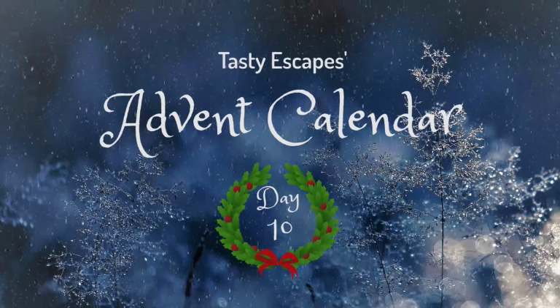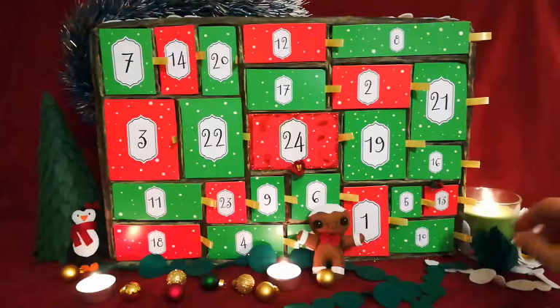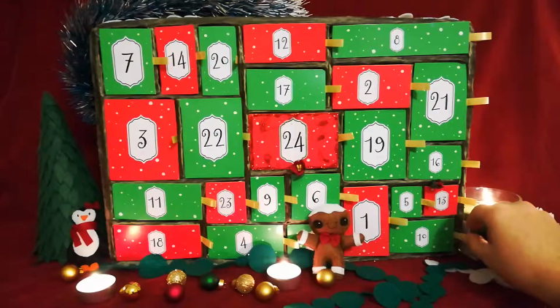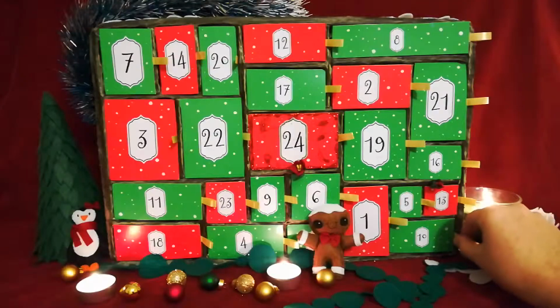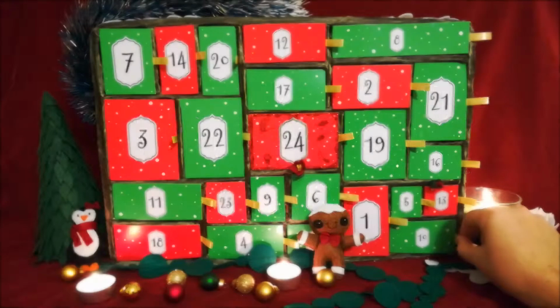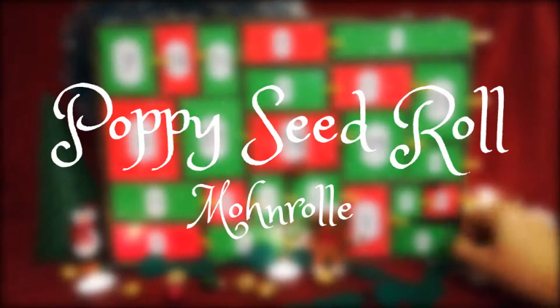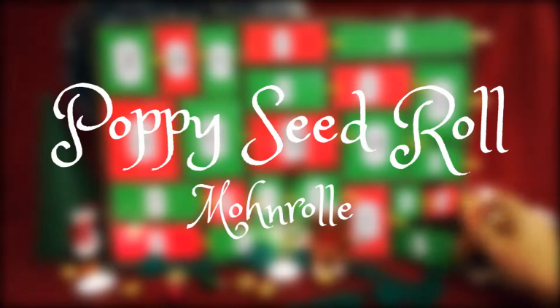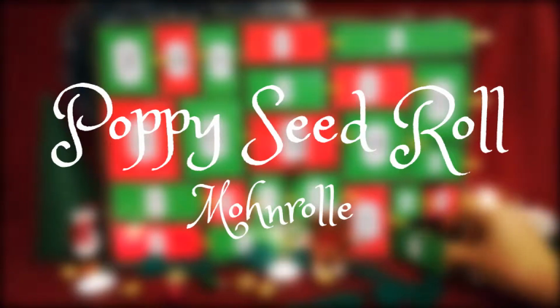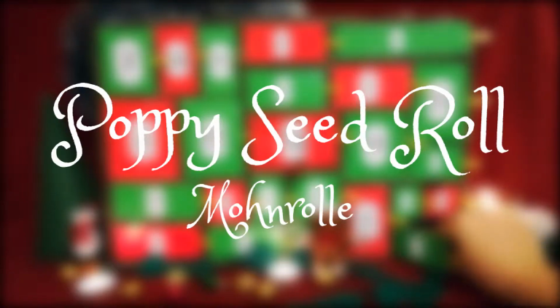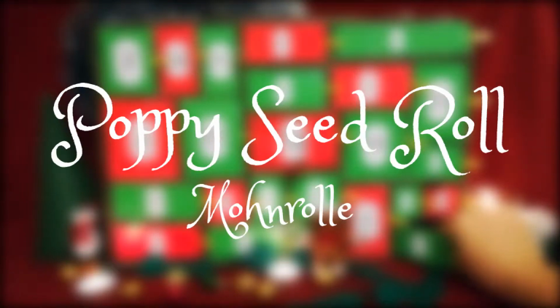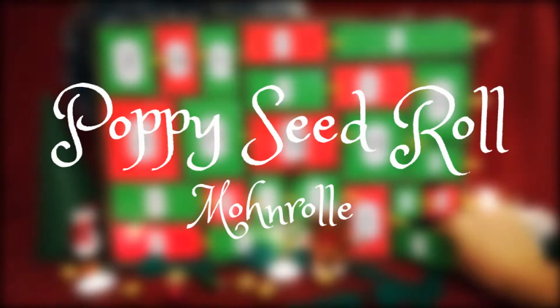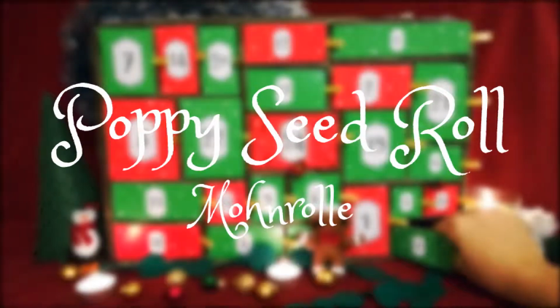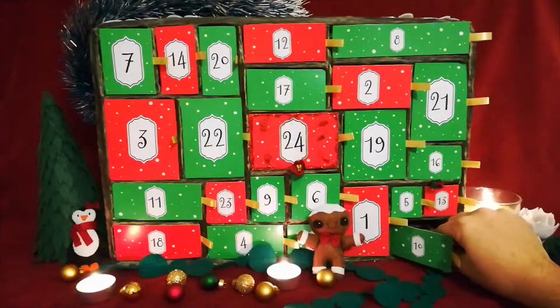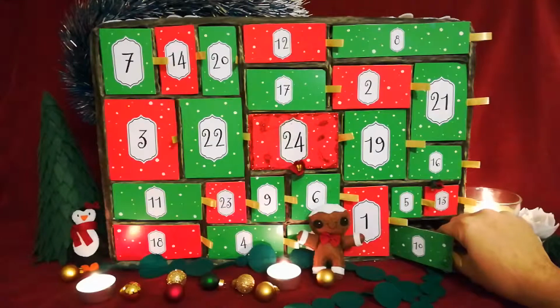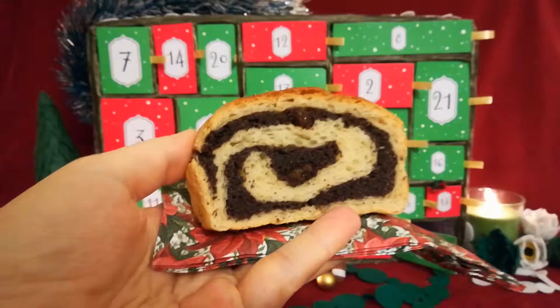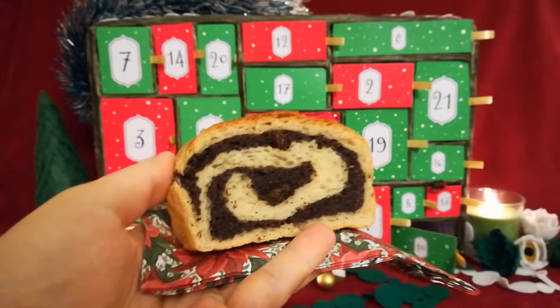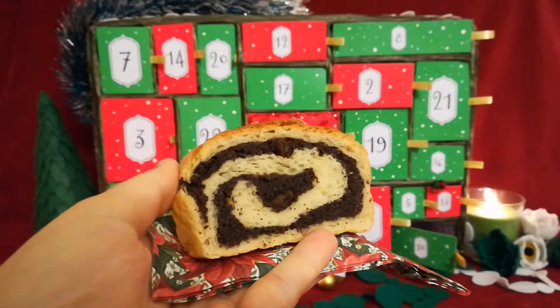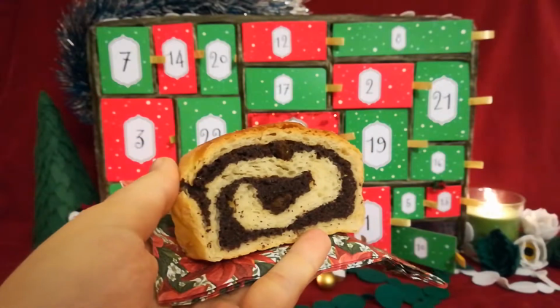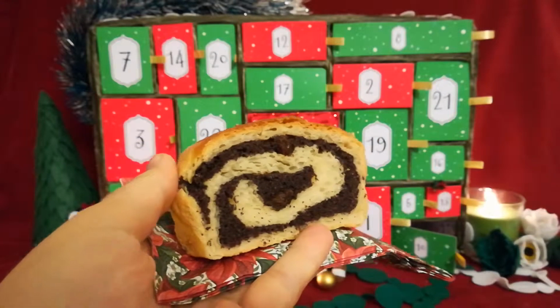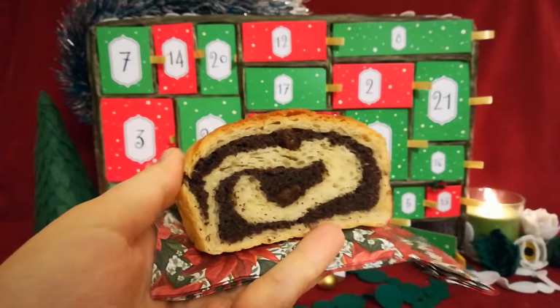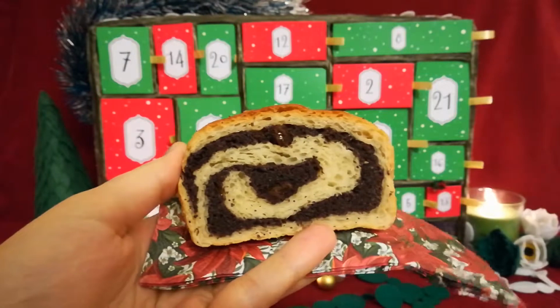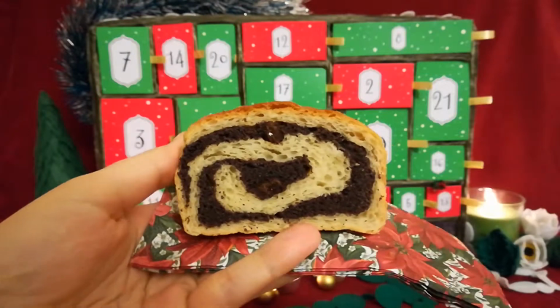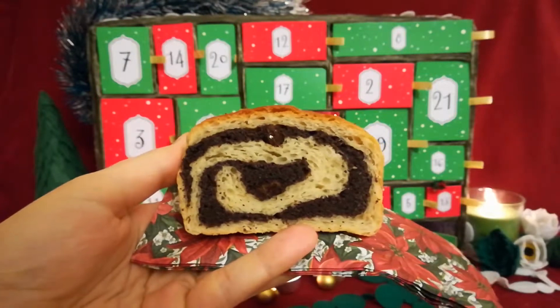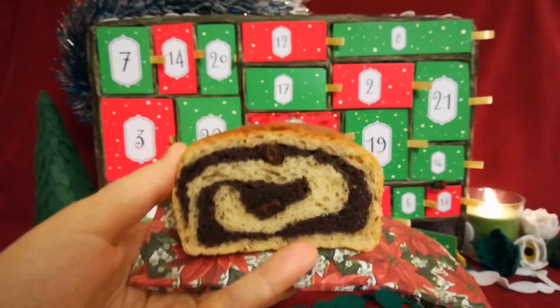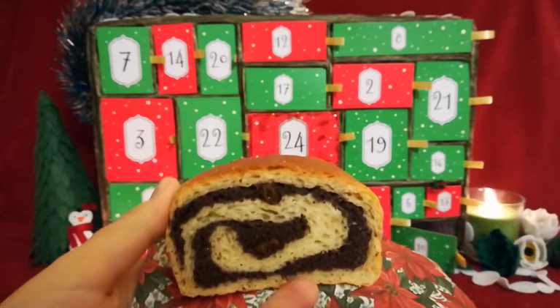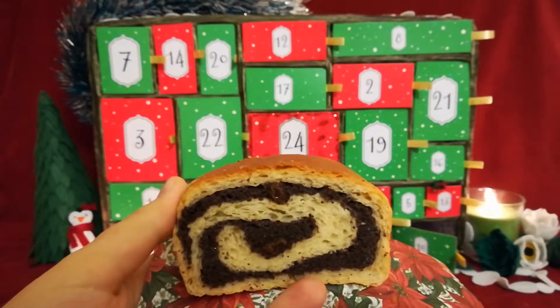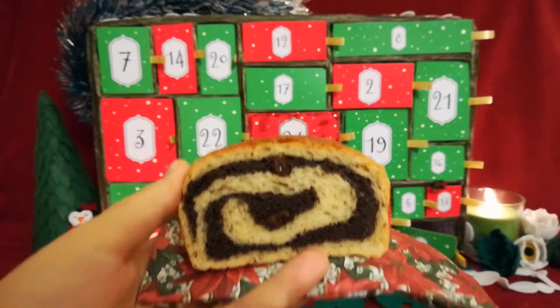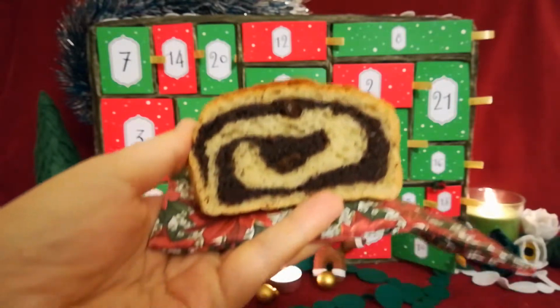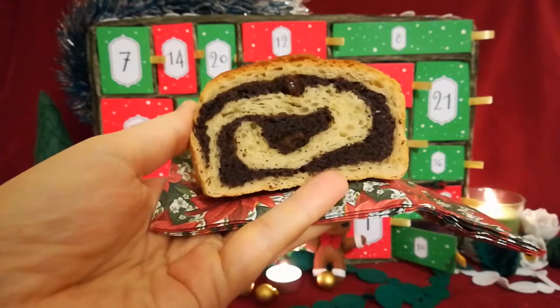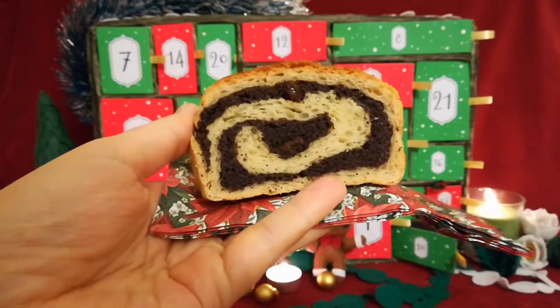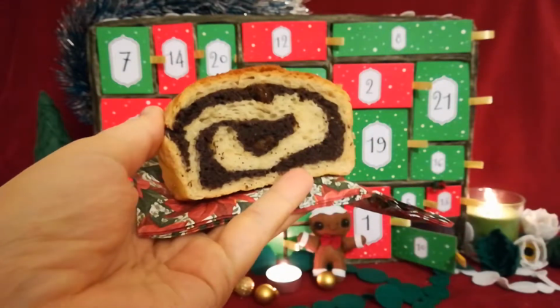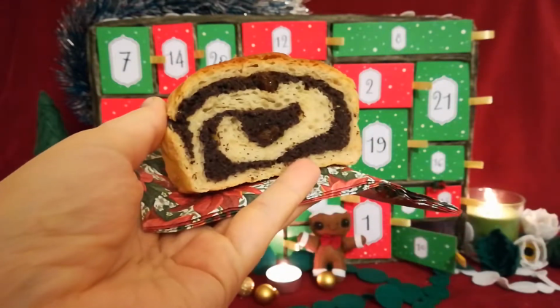After some German classics, it's high time for a Polish classic: the Poppy Seed Roll. We're making quite a bit, so feel free to halve the amounts we give here.